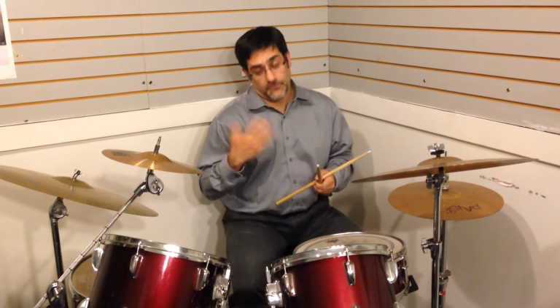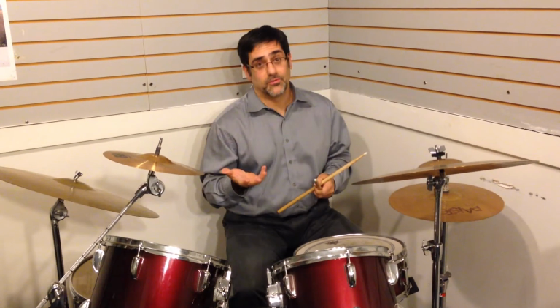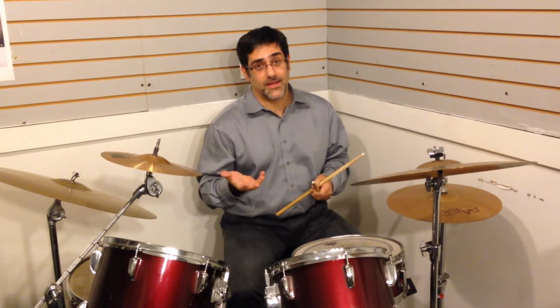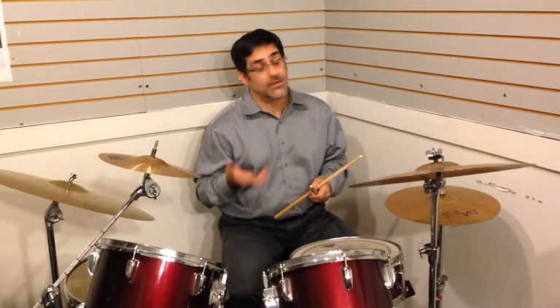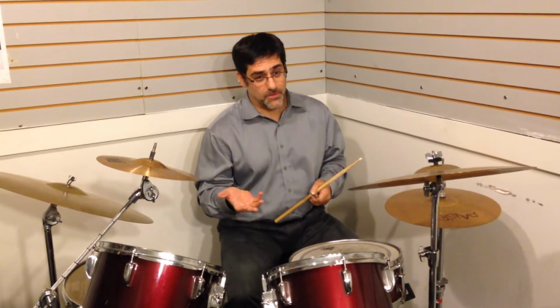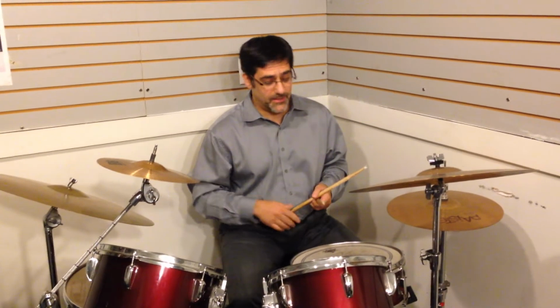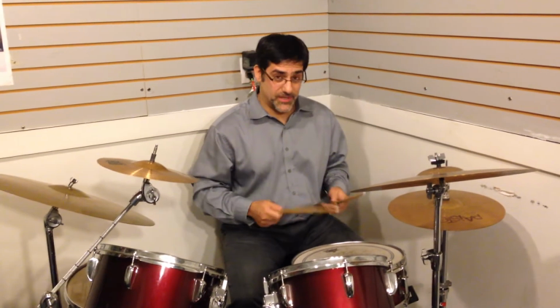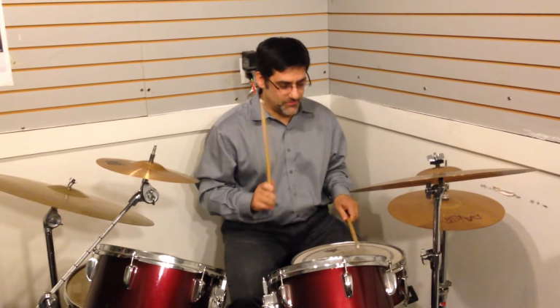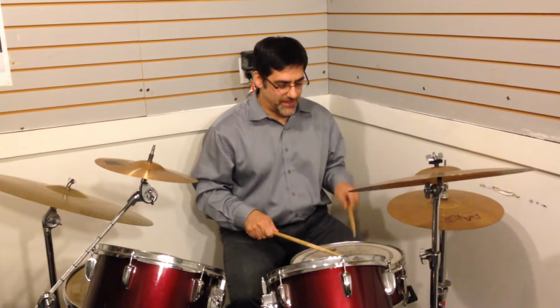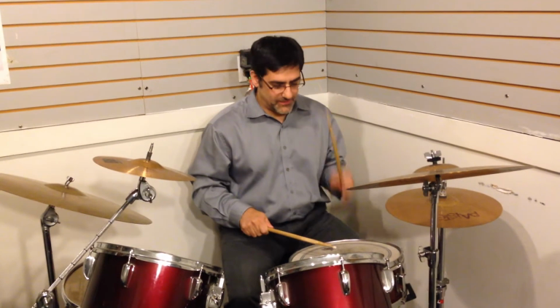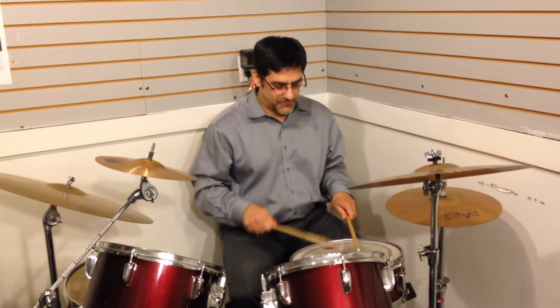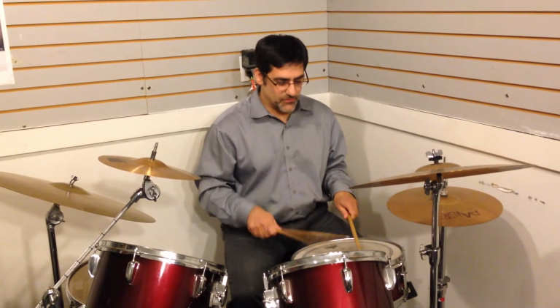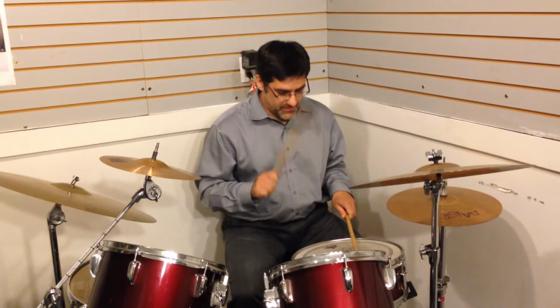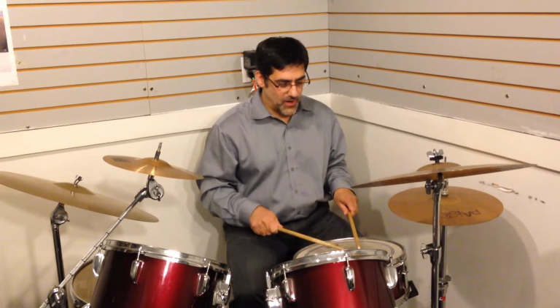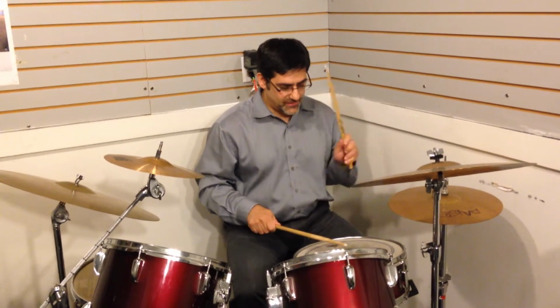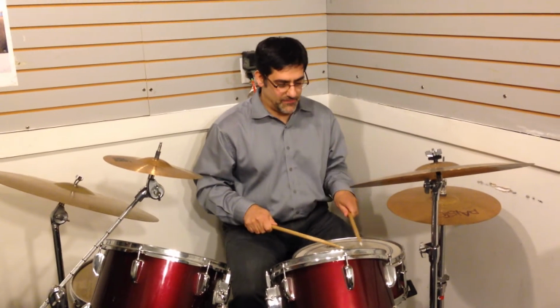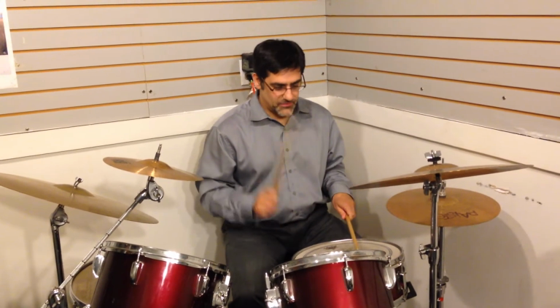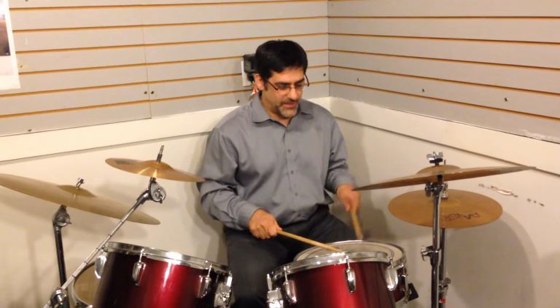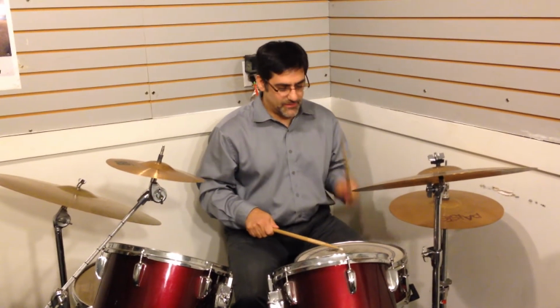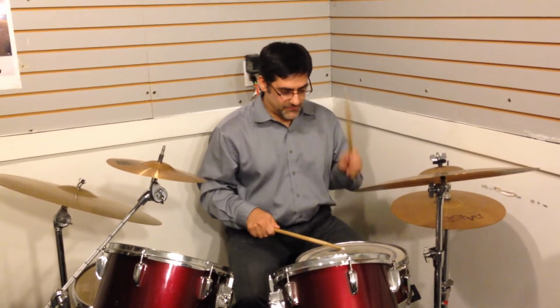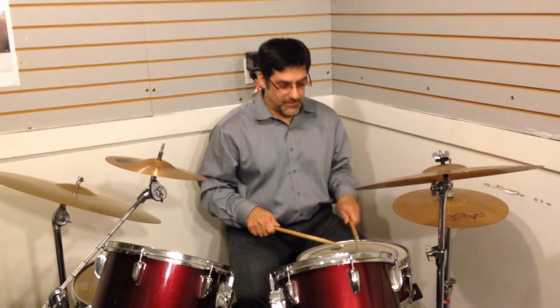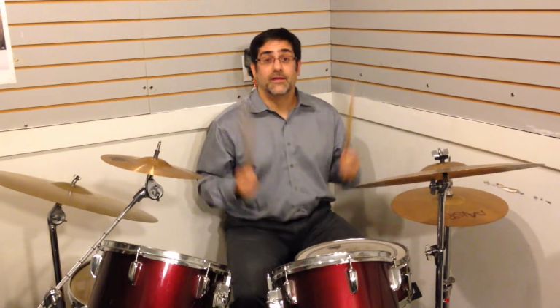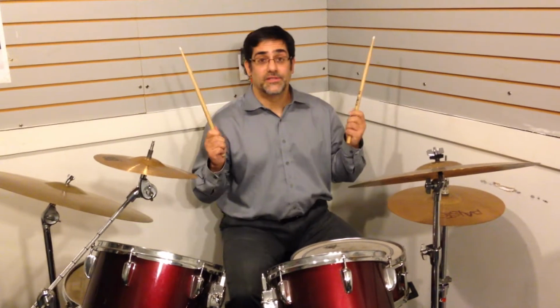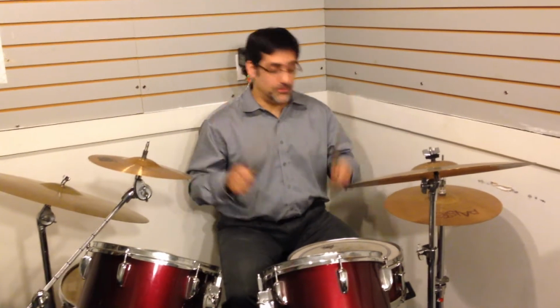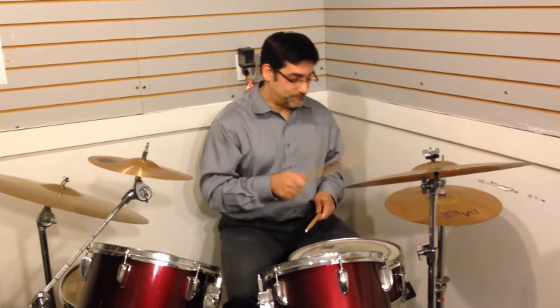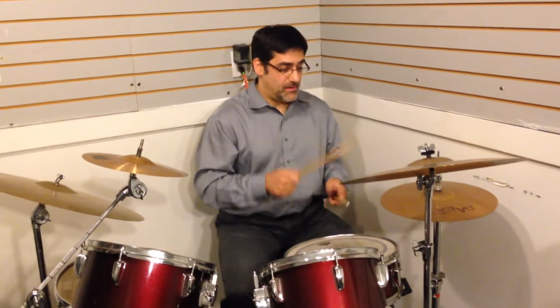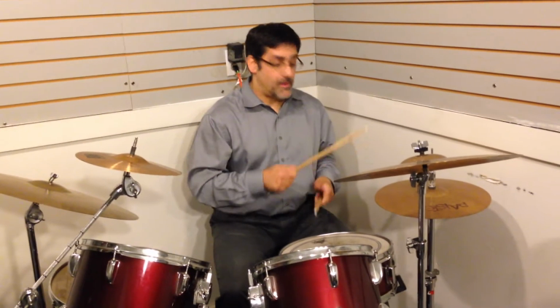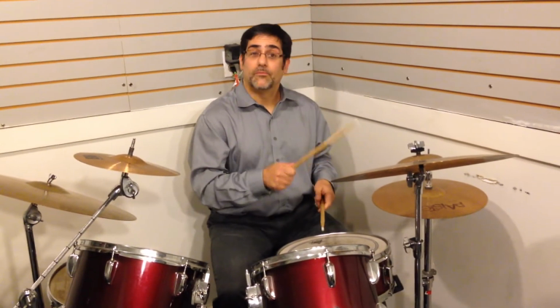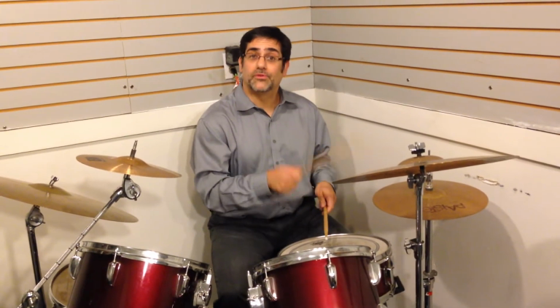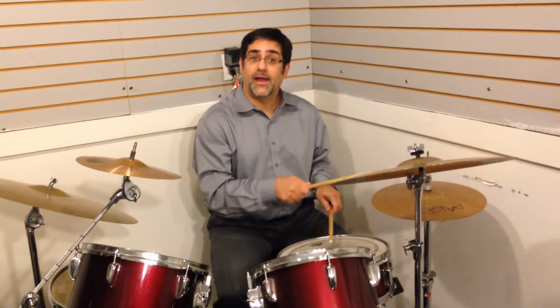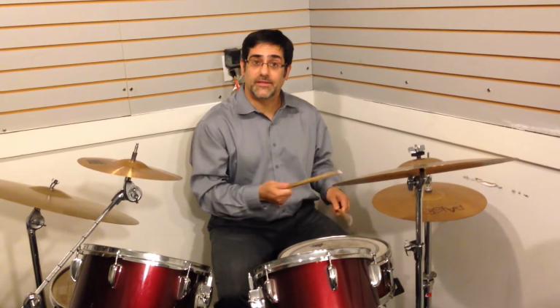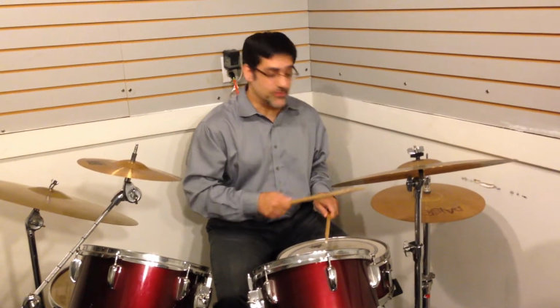First, practice that on your drum pad or snare drum. Step two, break it up between the hi-hat and snare drum.